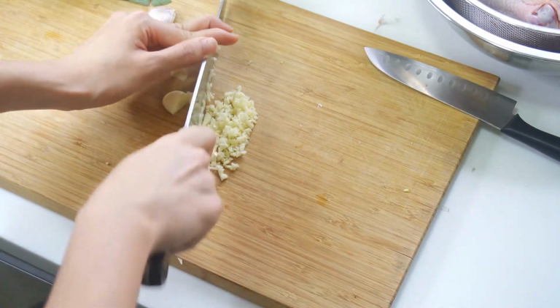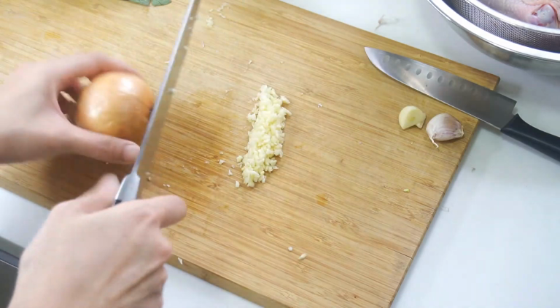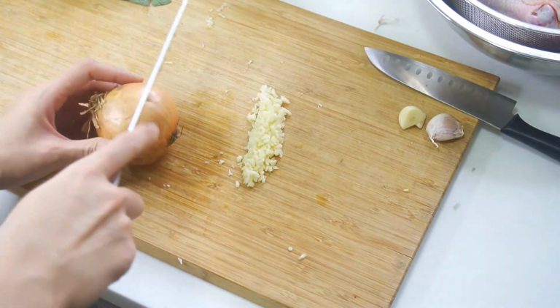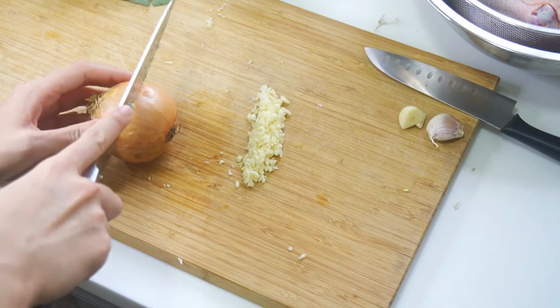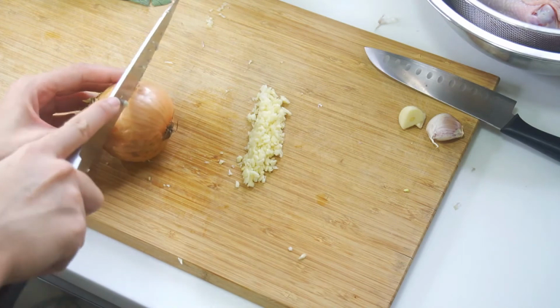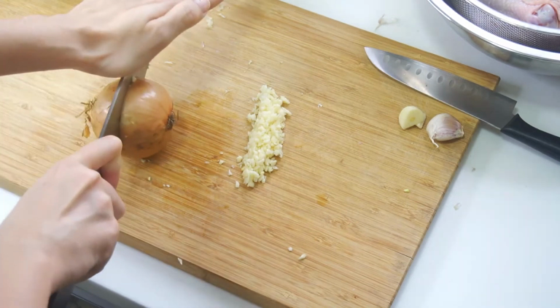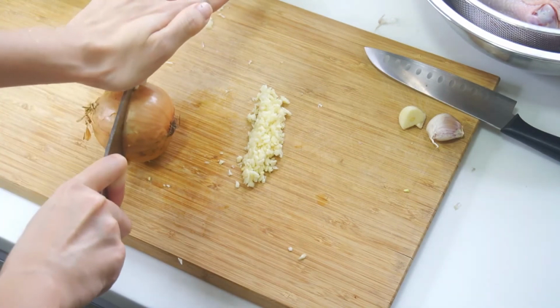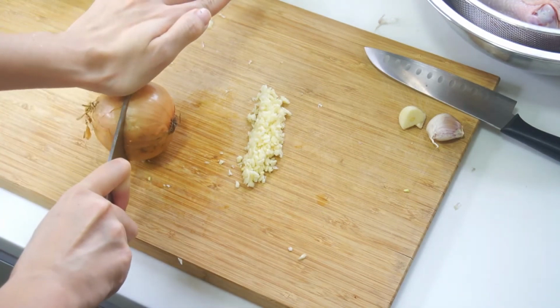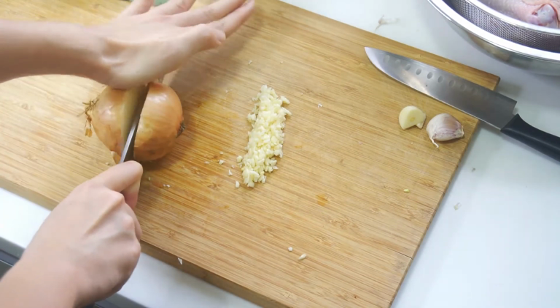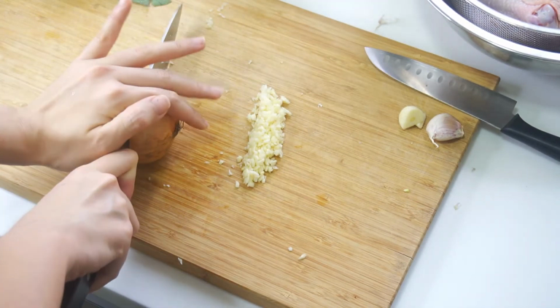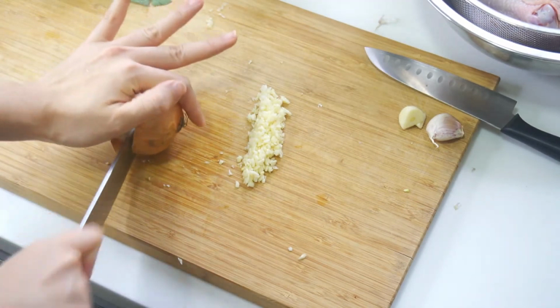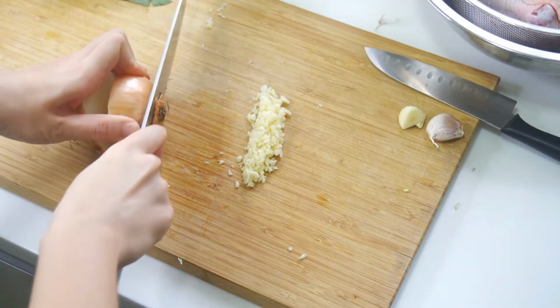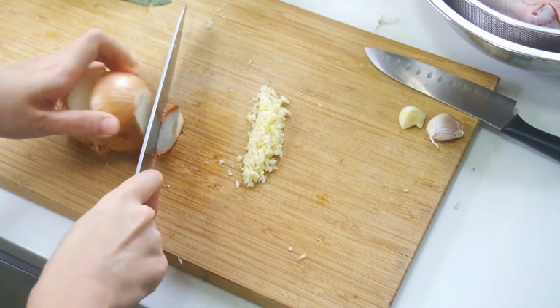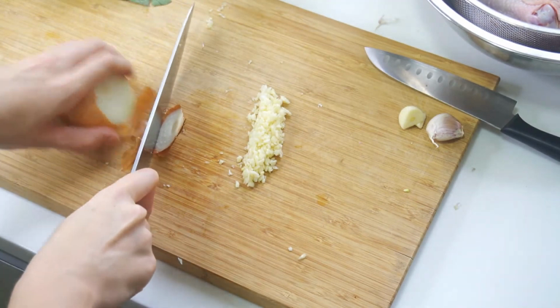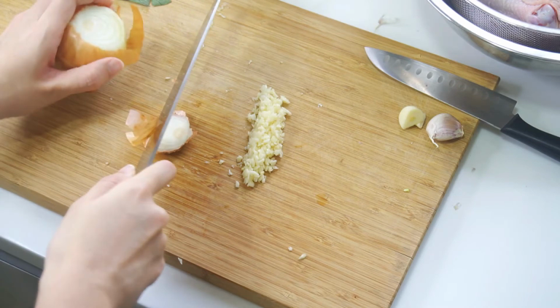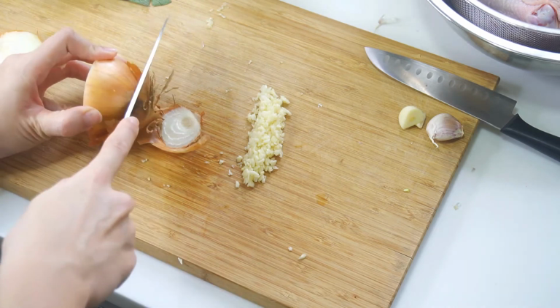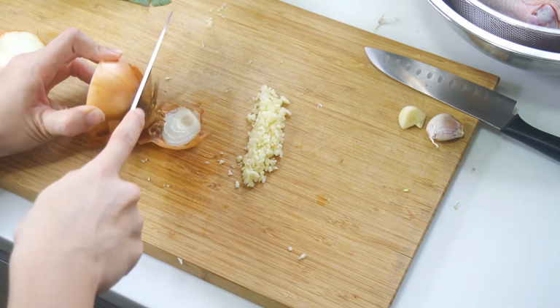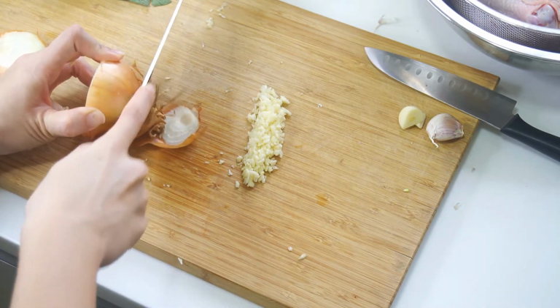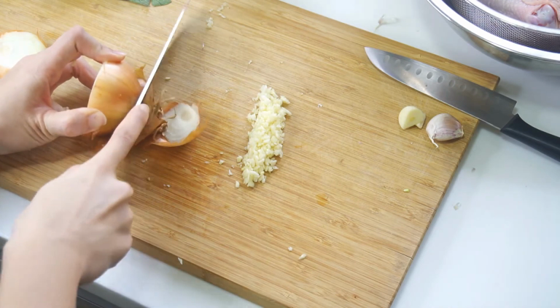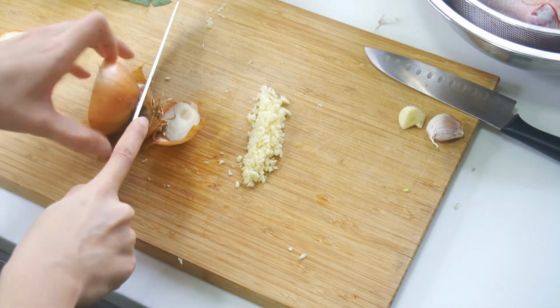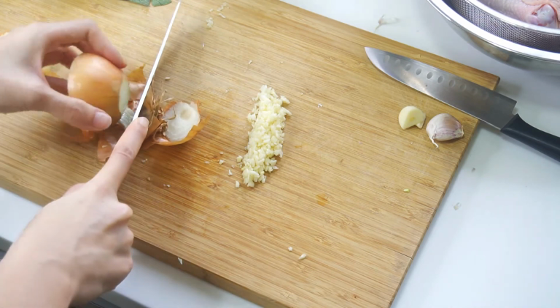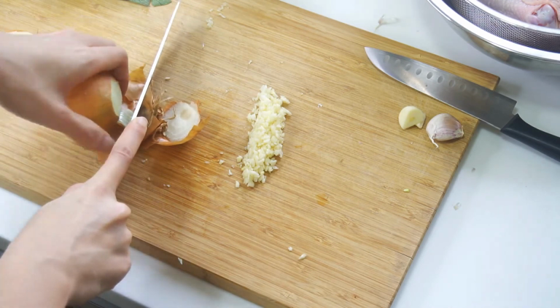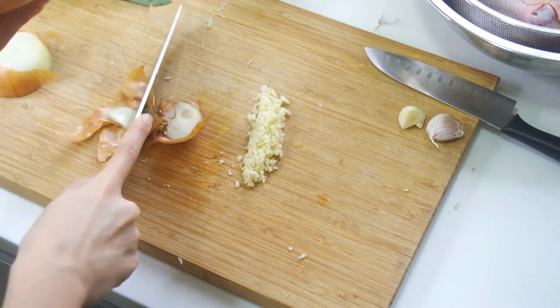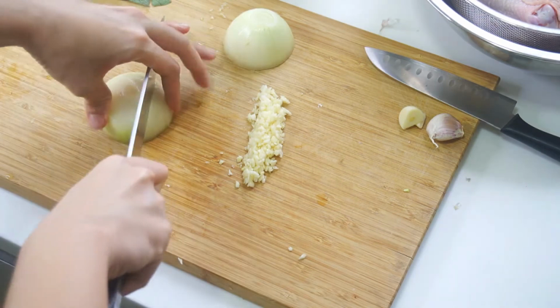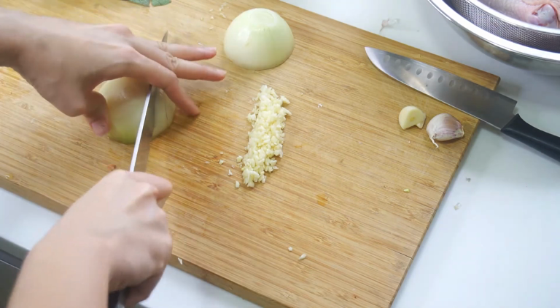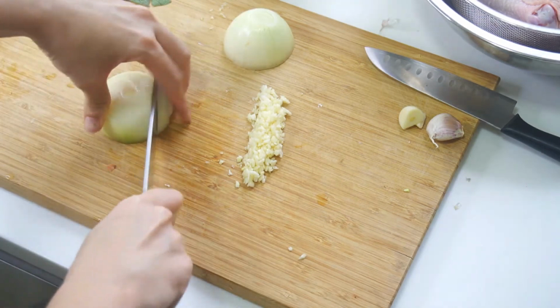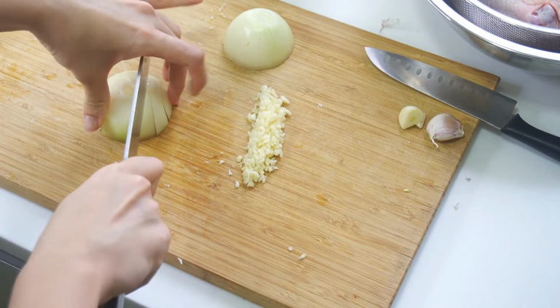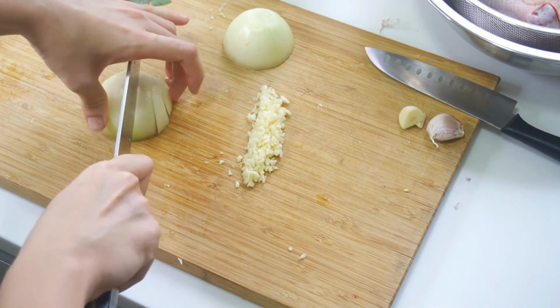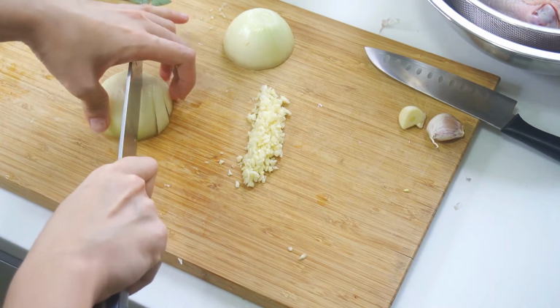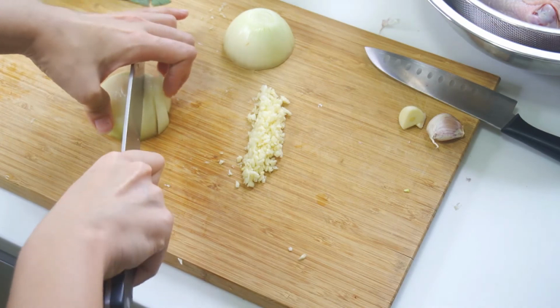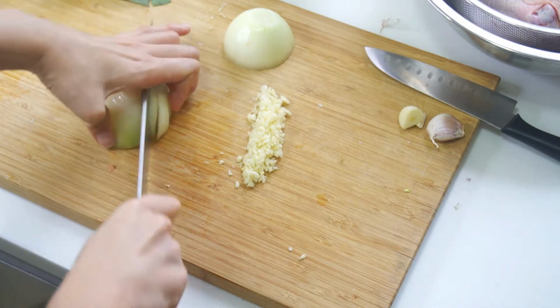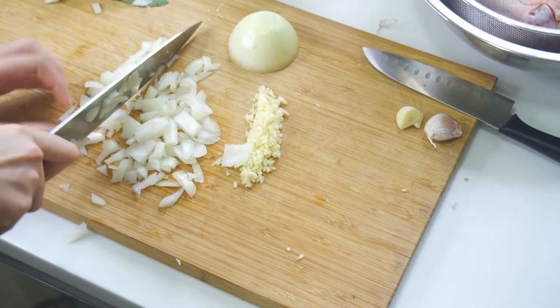Don't worry guys, we will have the recipe, the cooking method and the ingredient list at the description box below. So you can just screenshot and then if you want to buy the ingredients and everything, and you need guidance when you cook, just refer to the description box below.